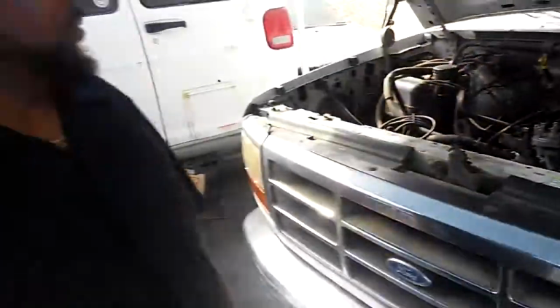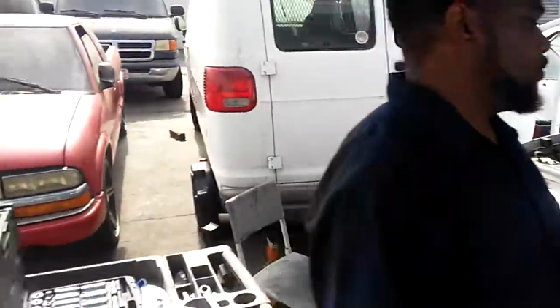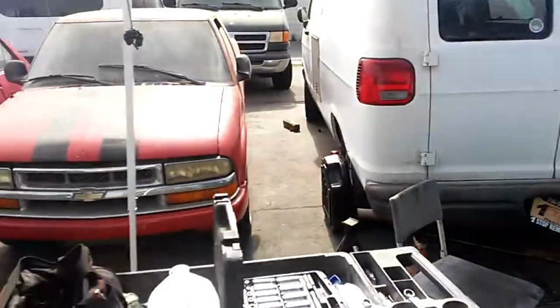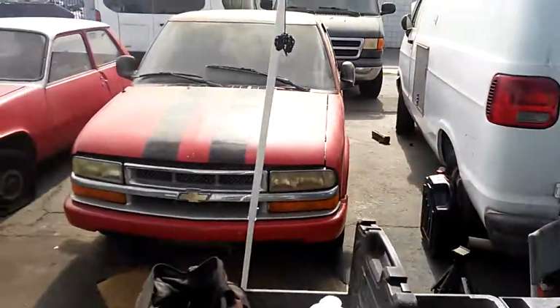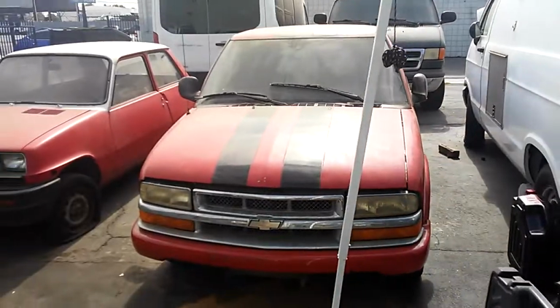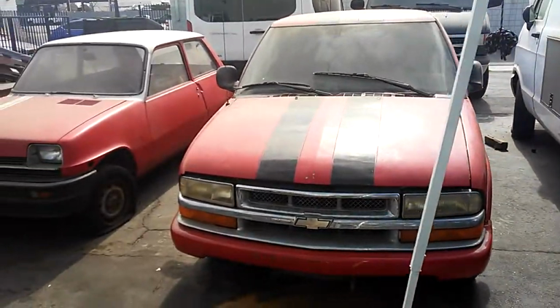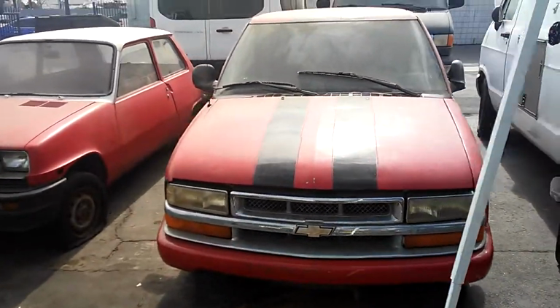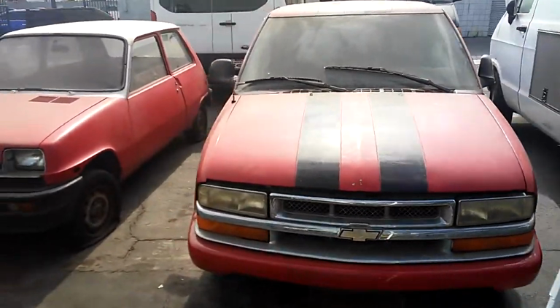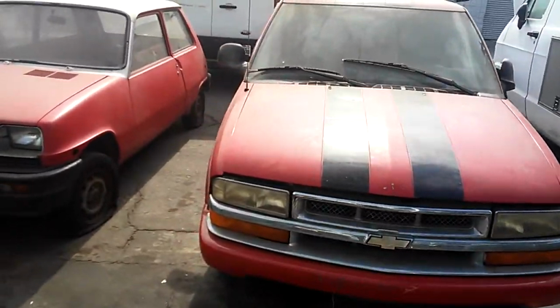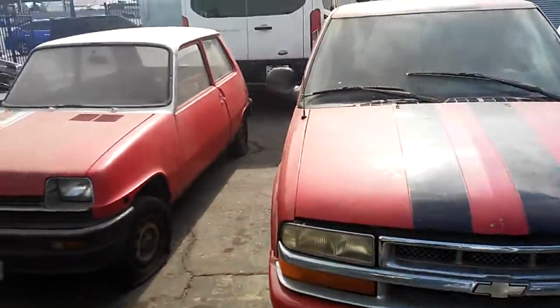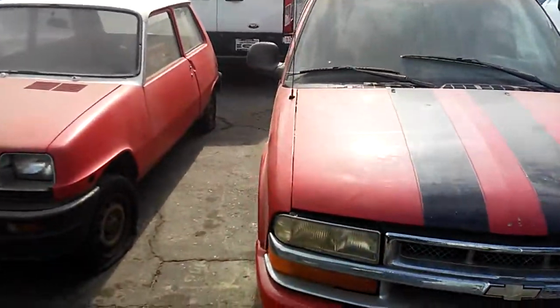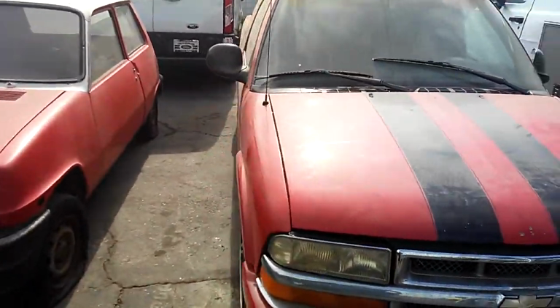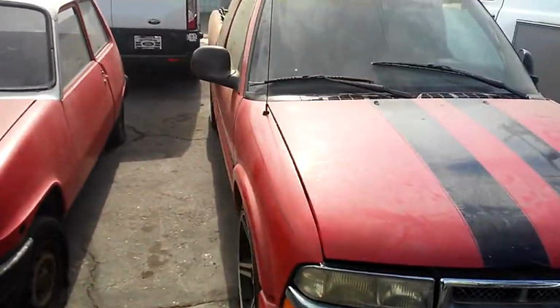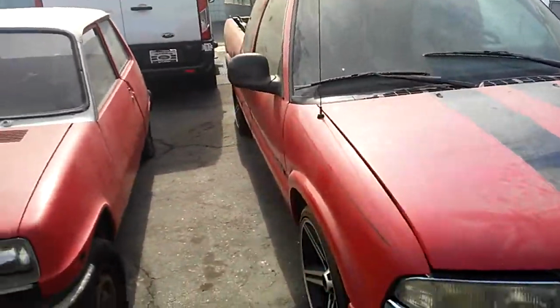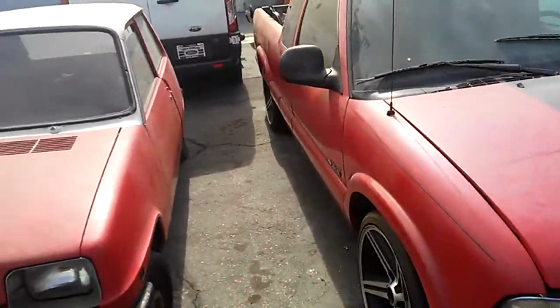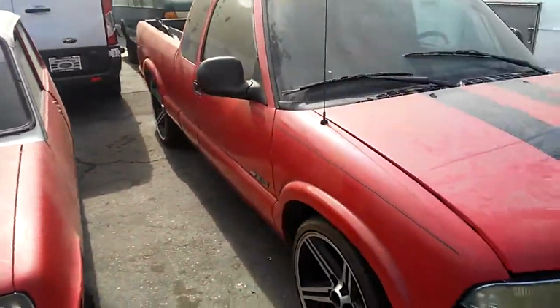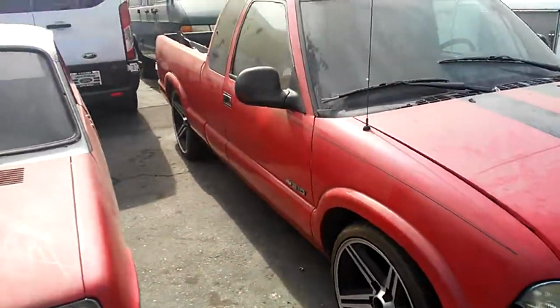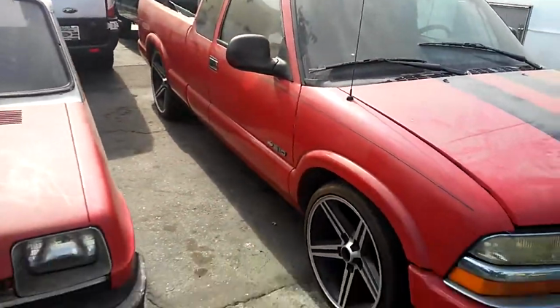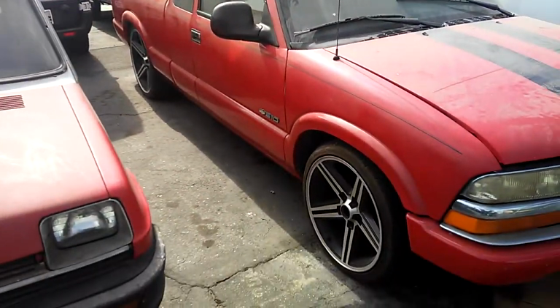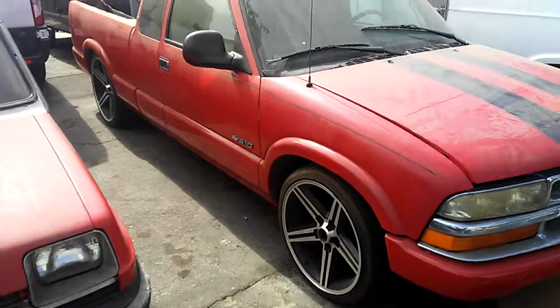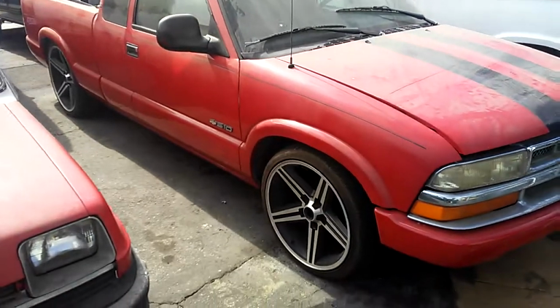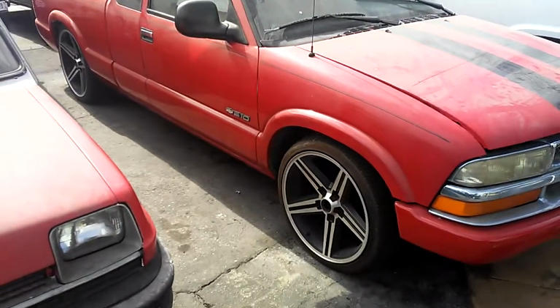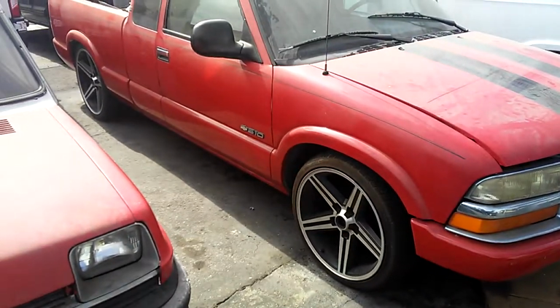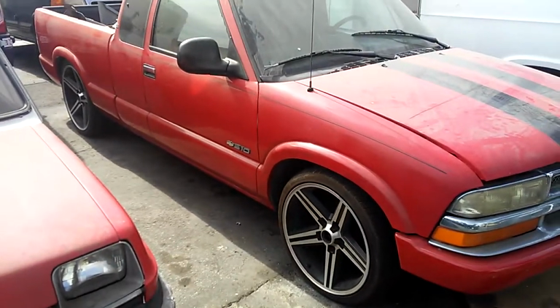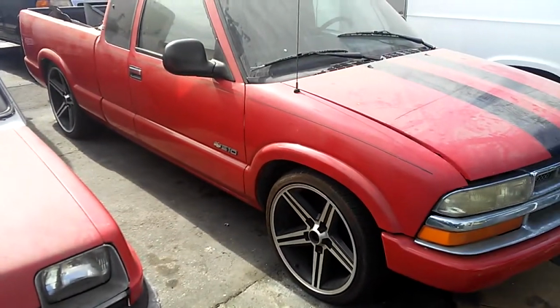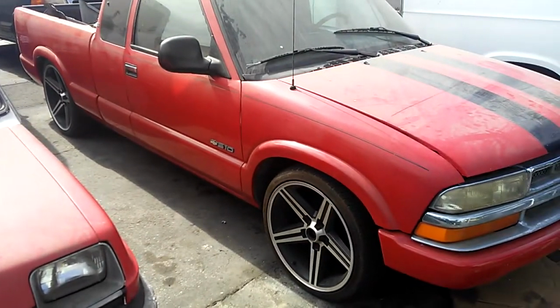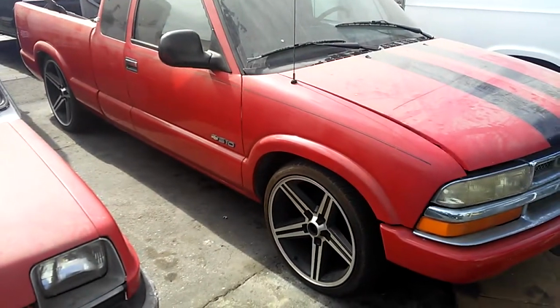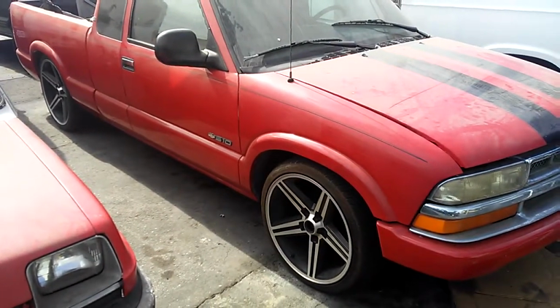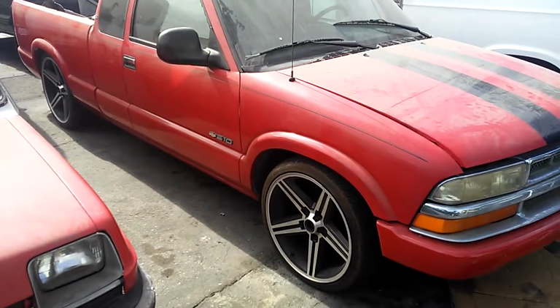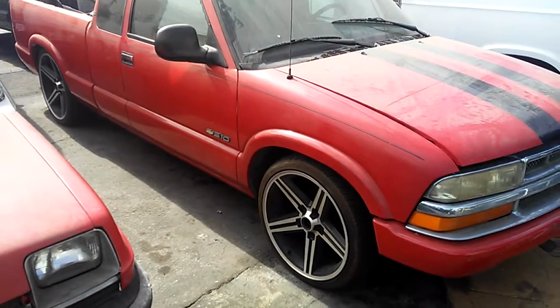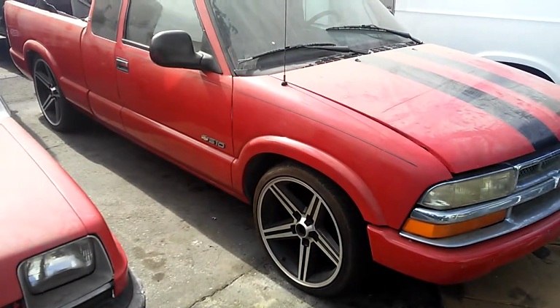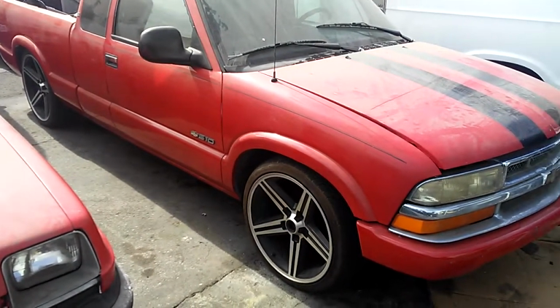We finished up this S10 over here. We're about to sell this one too — this one with rims on it. We're going to sell this one for $3,500, best offer.